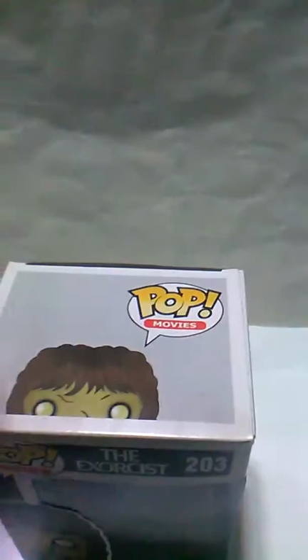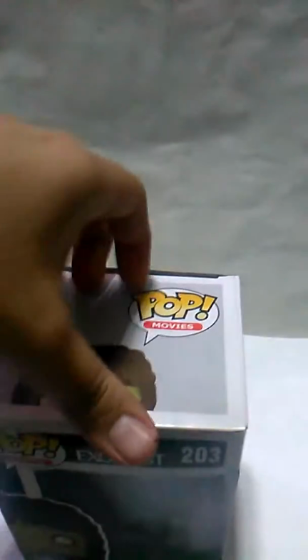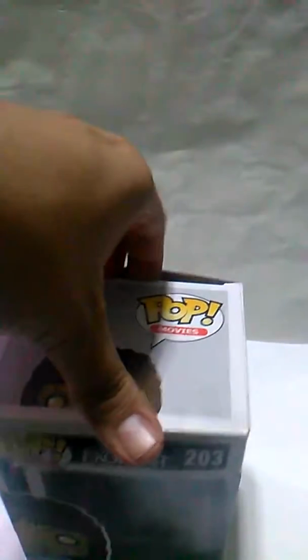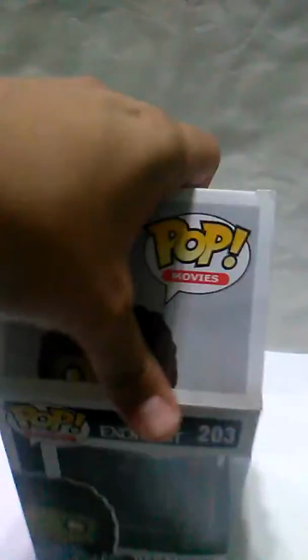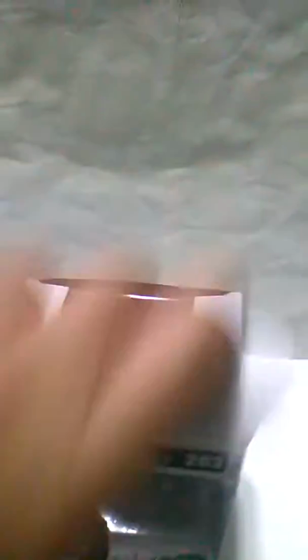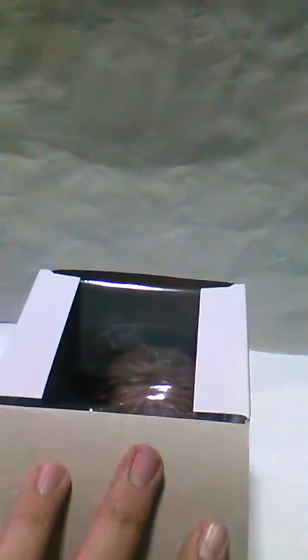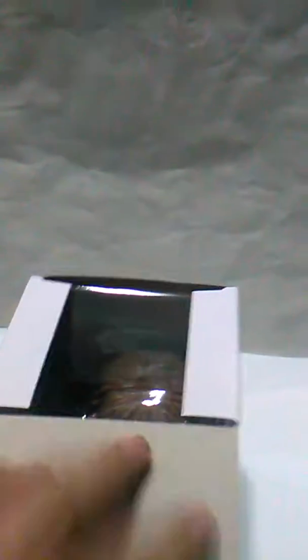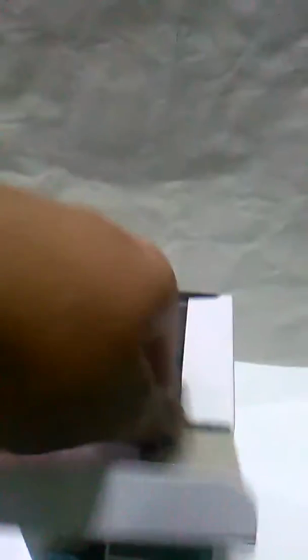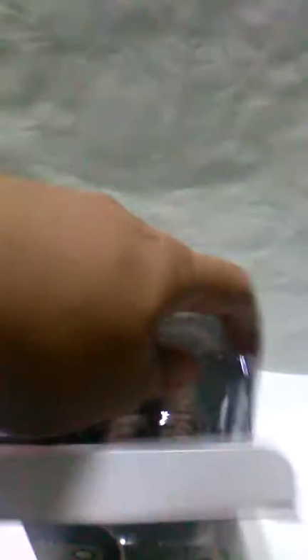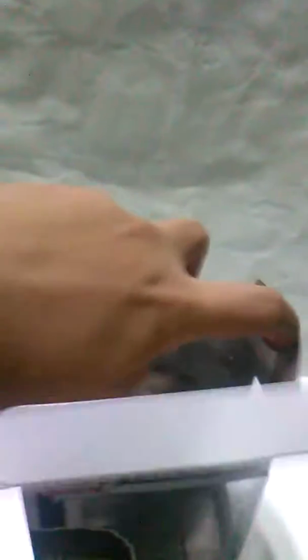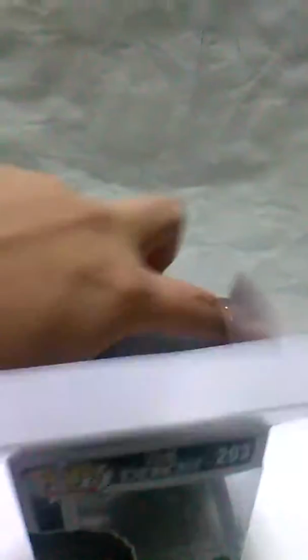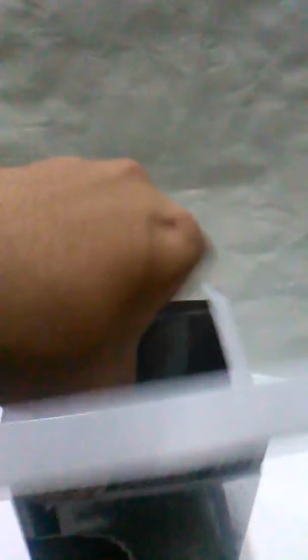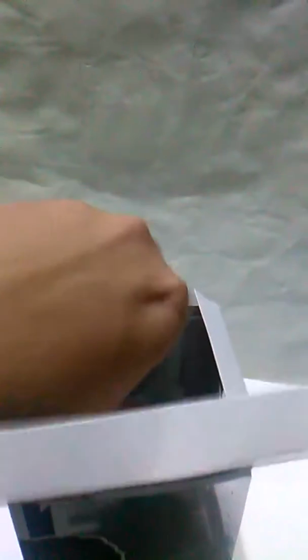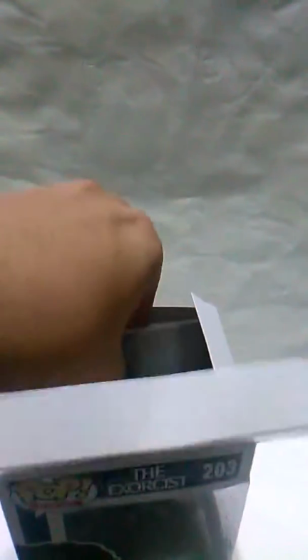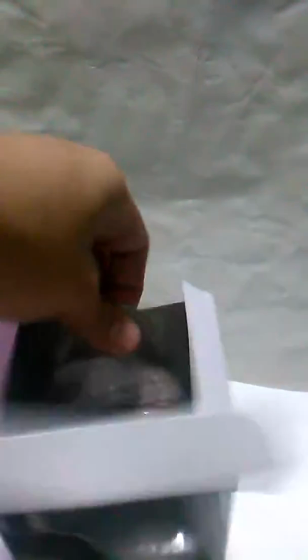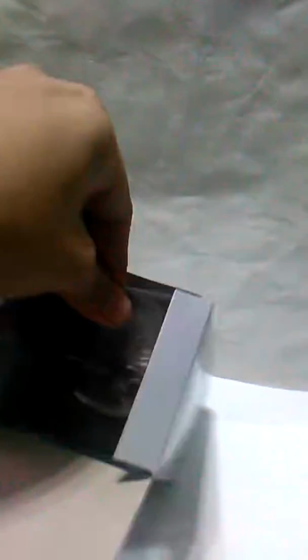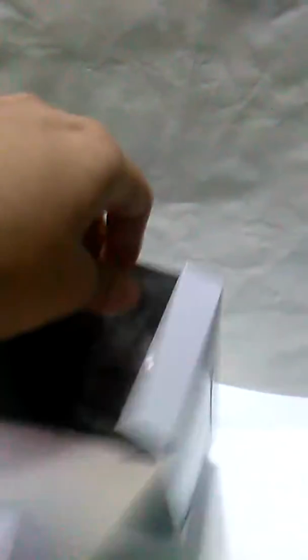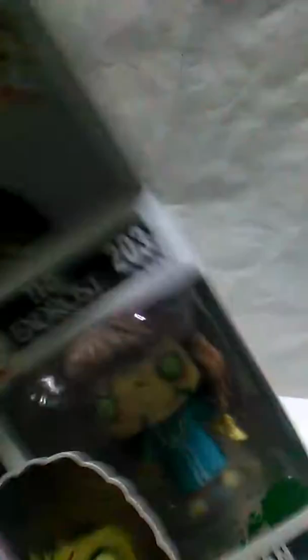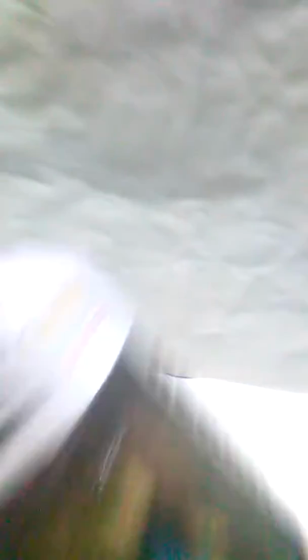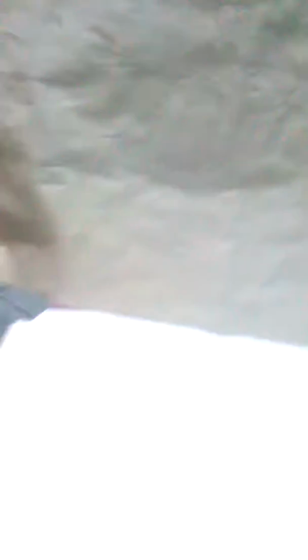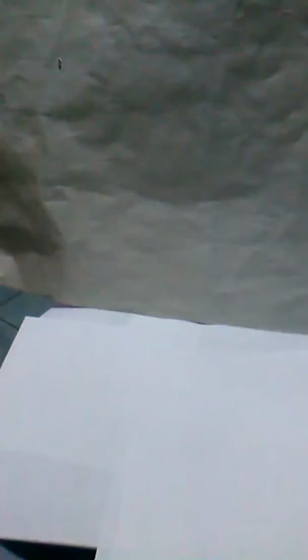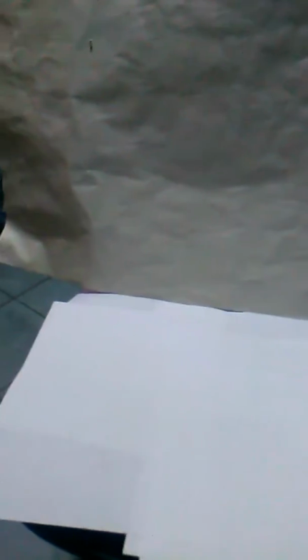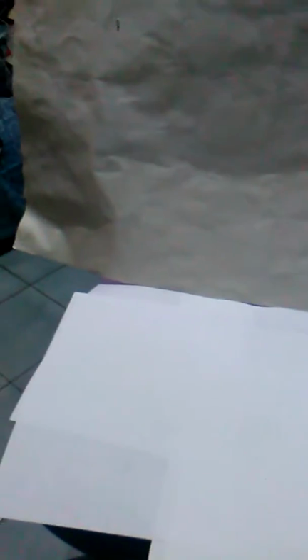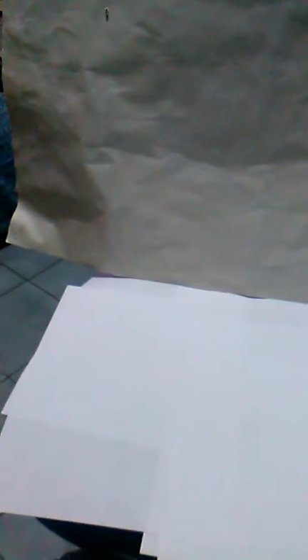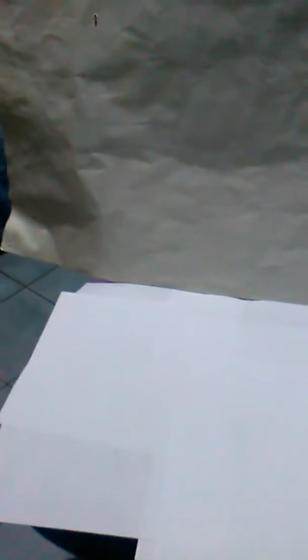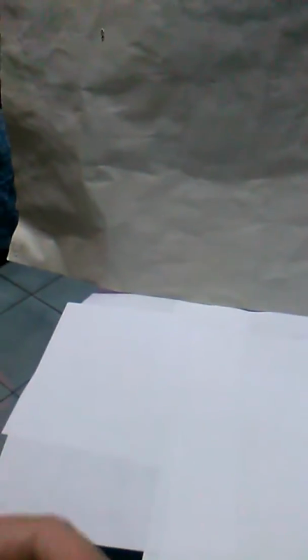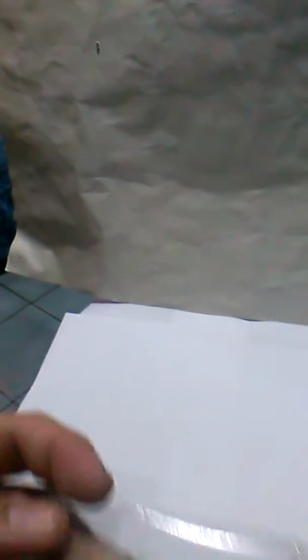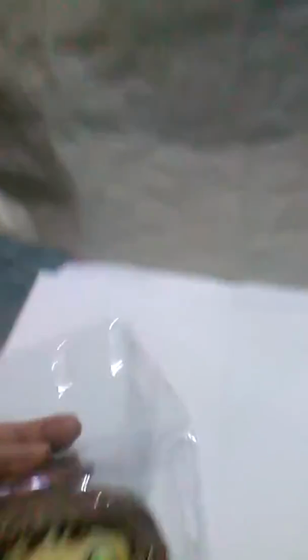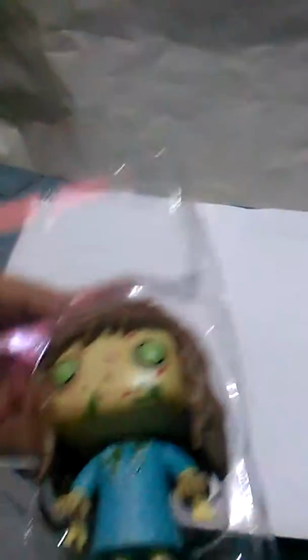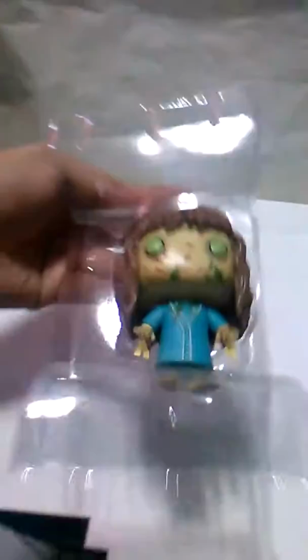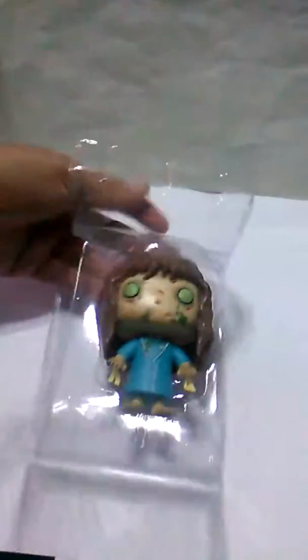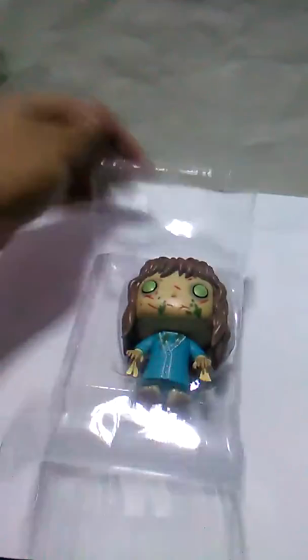Let me open it so all of you can see it. It's not that difficult. Here she is!